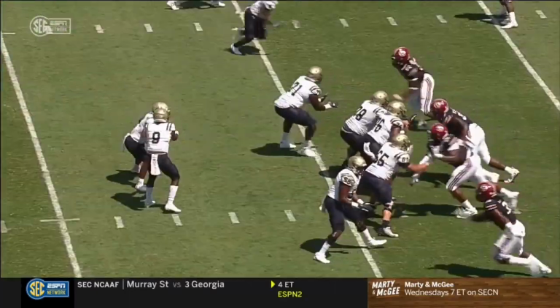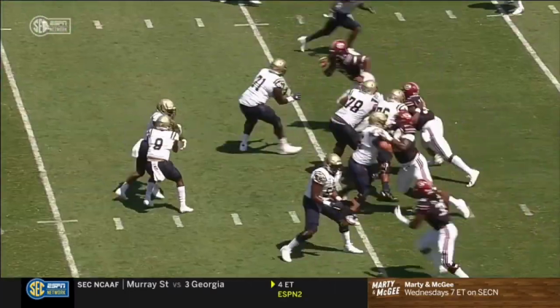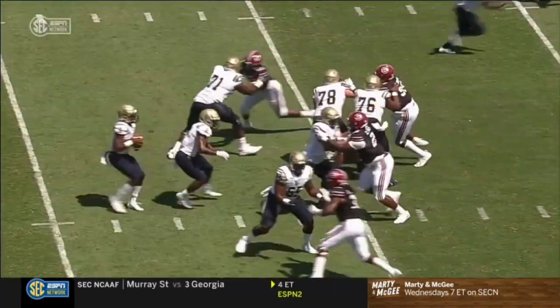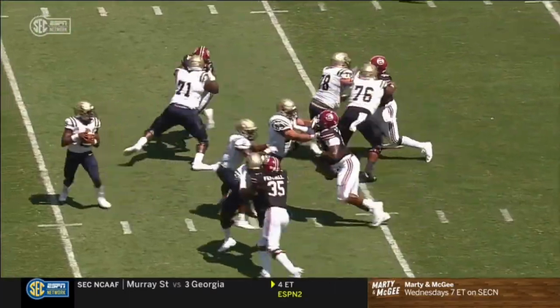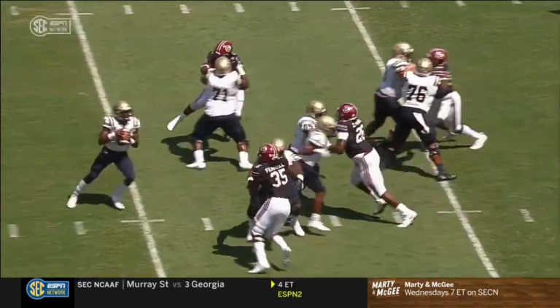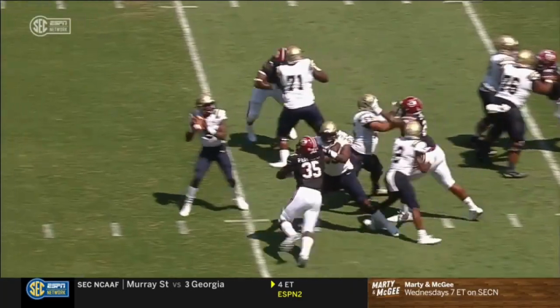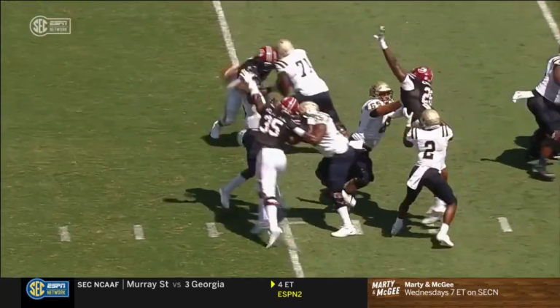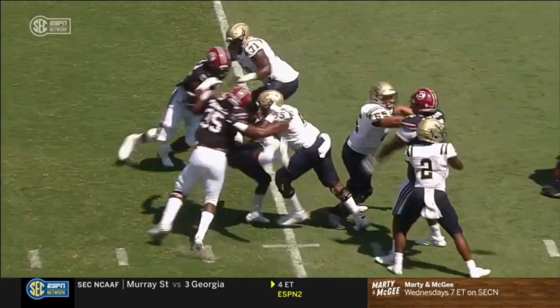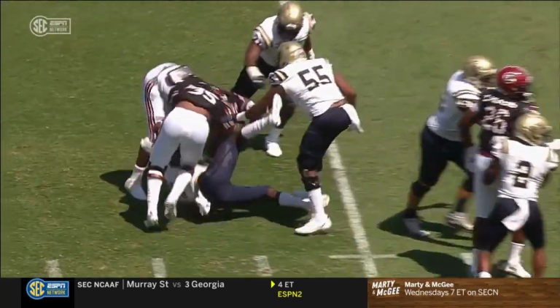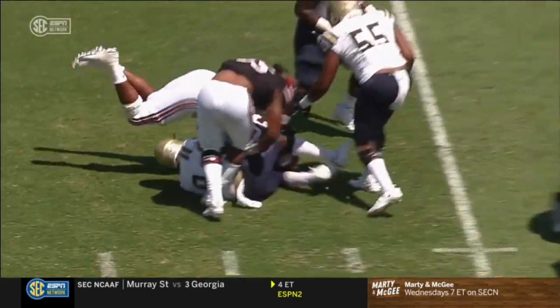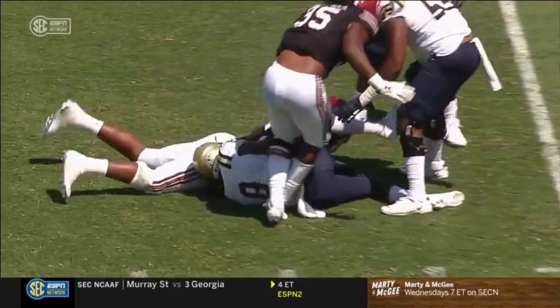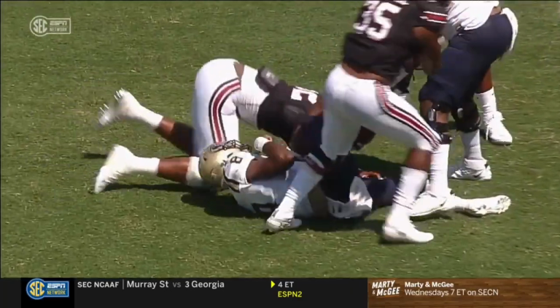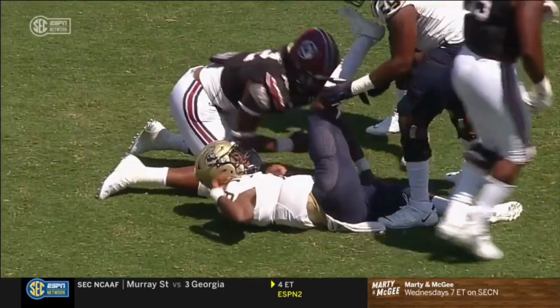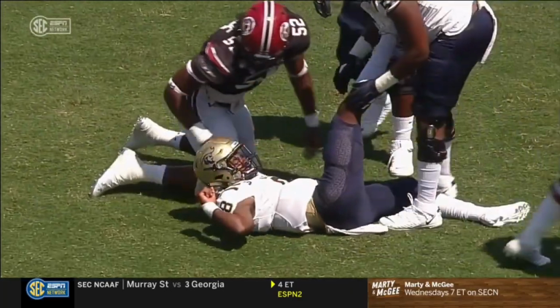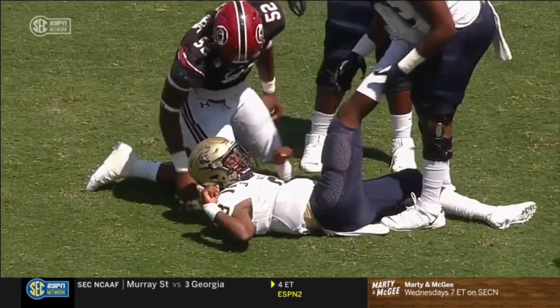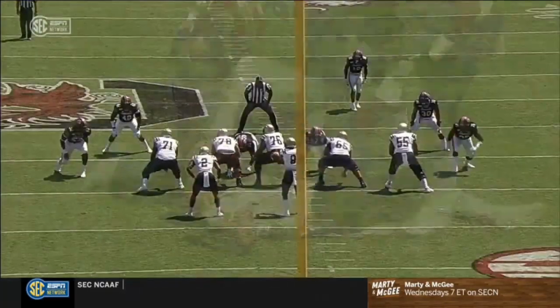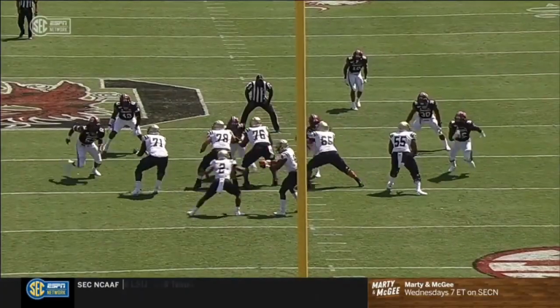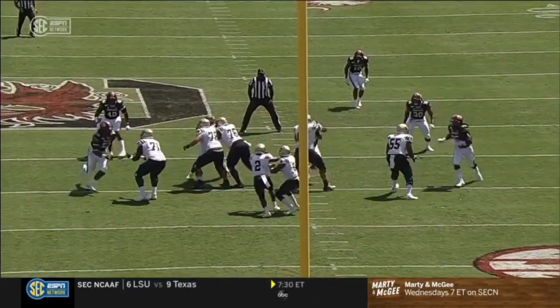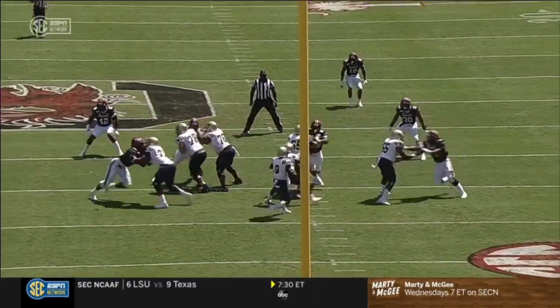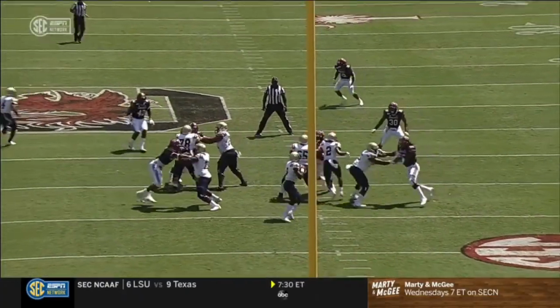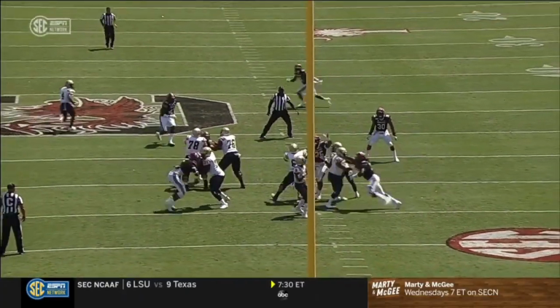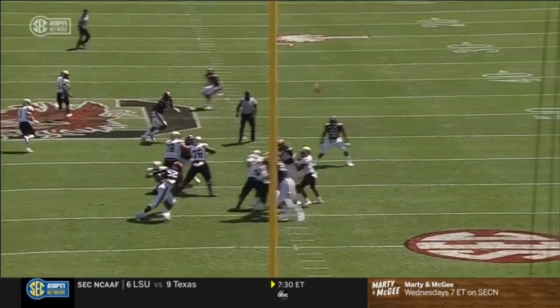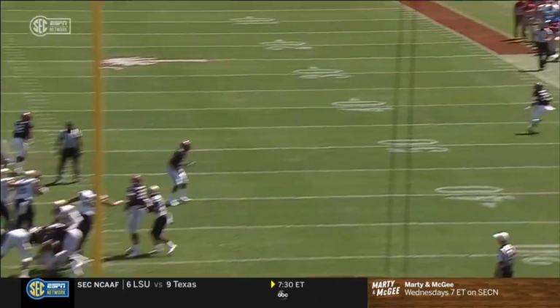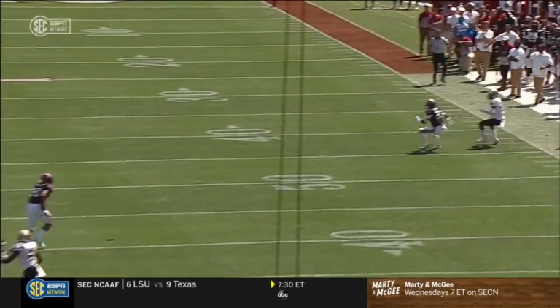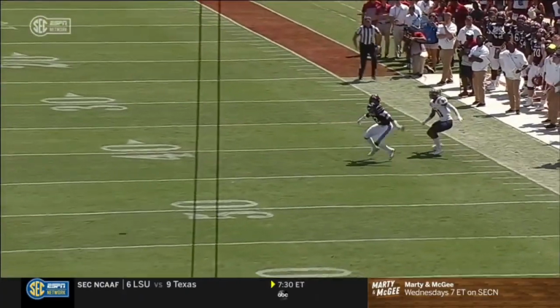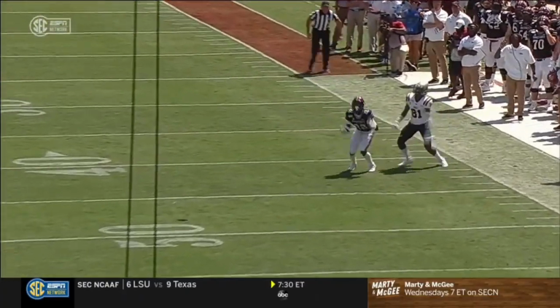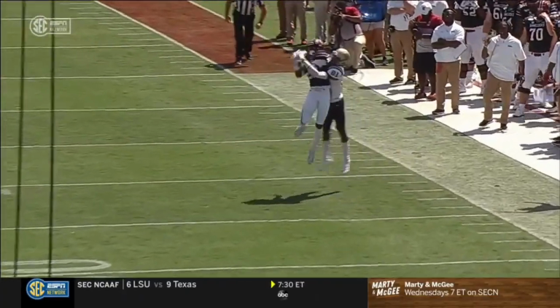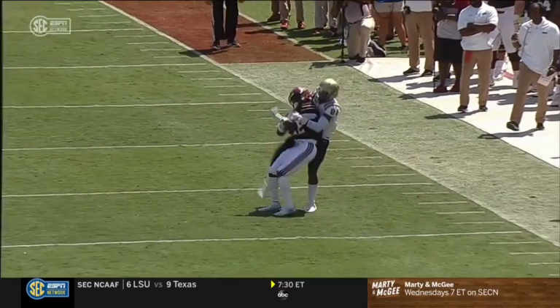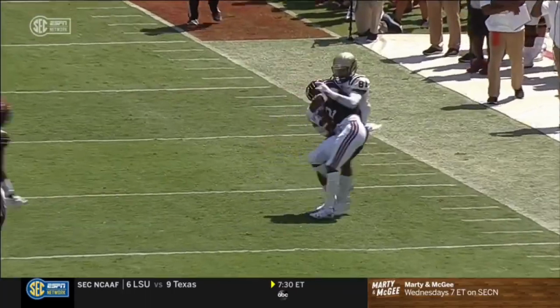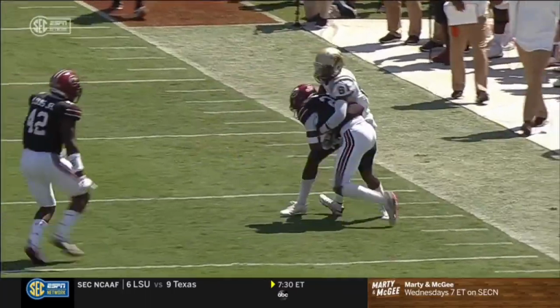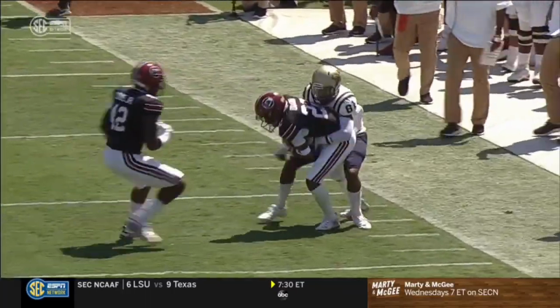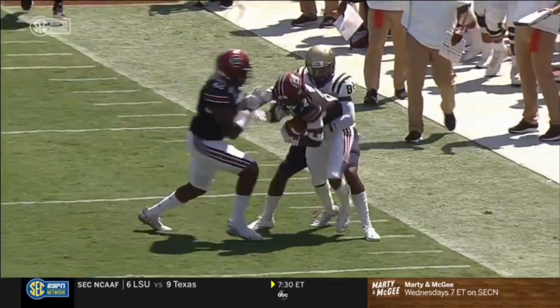You look on this left edge right here — coming off the edge, pushing the pocket. Number 35, Daniel Fennell, does a good job just getting it to the face of Jack Chambers, forcing the errant throw, and going up to his highest point and making that interception.